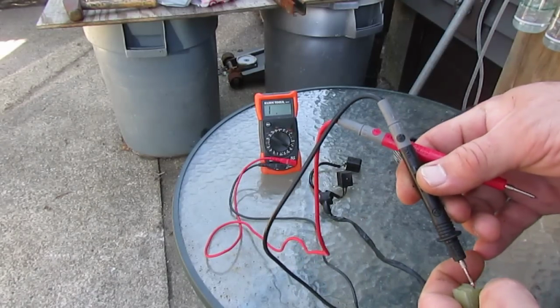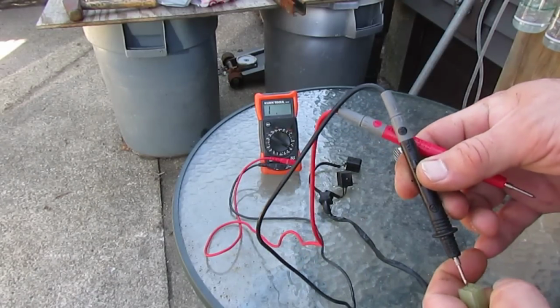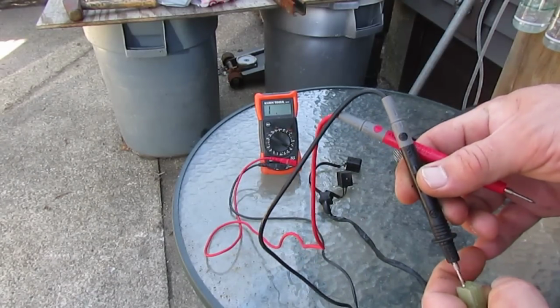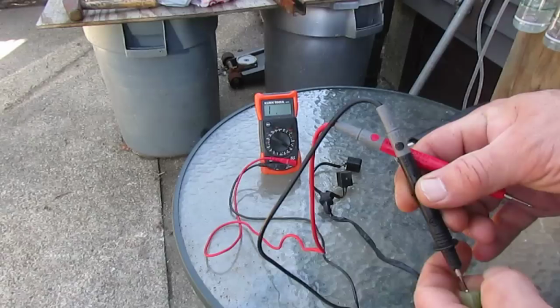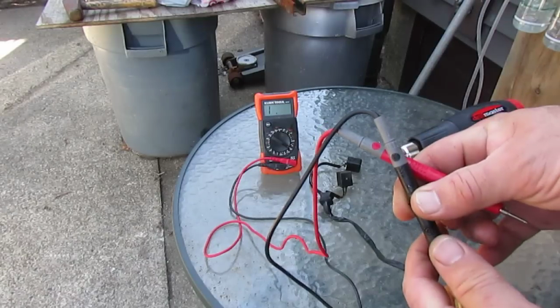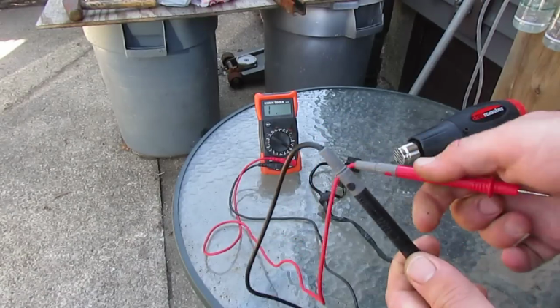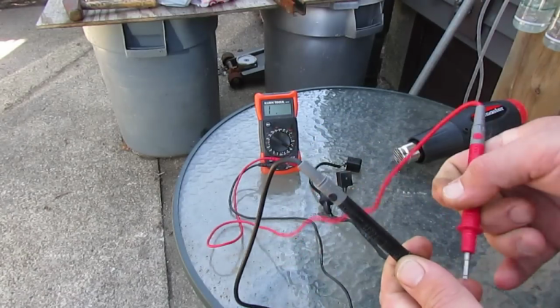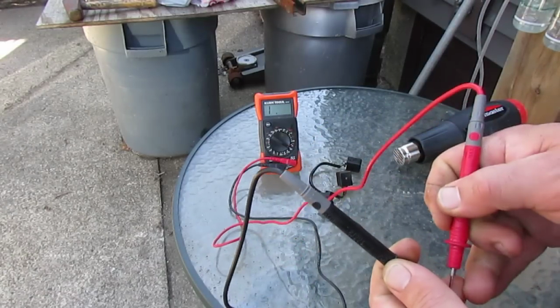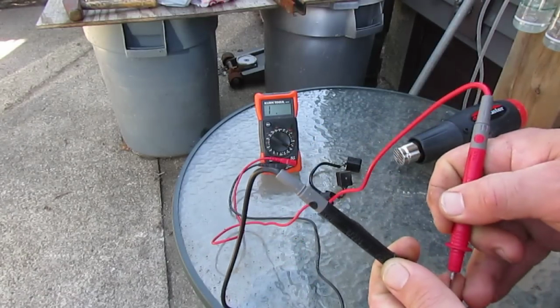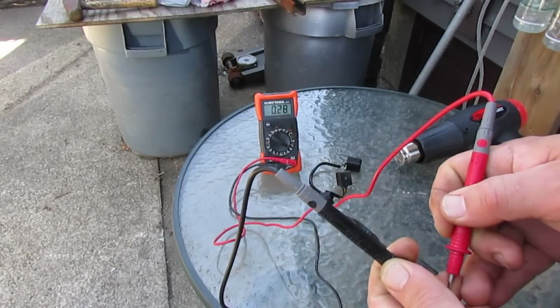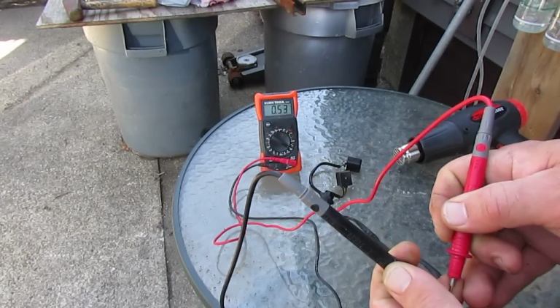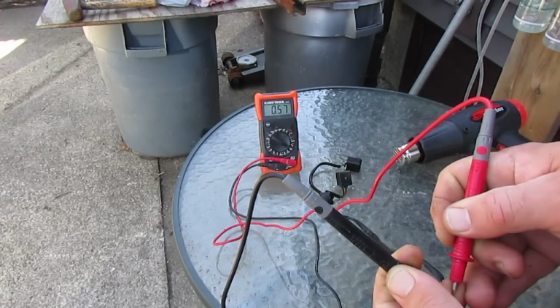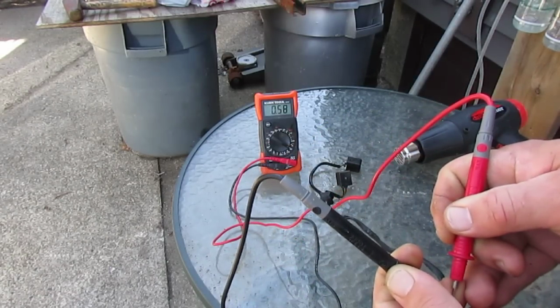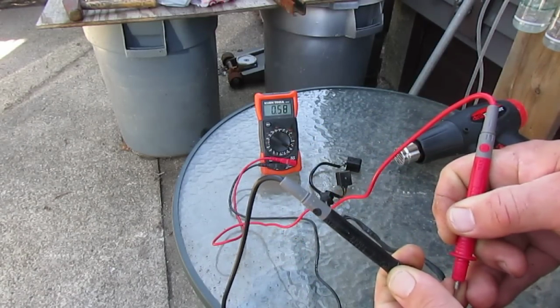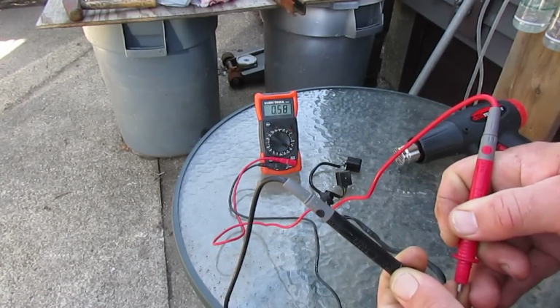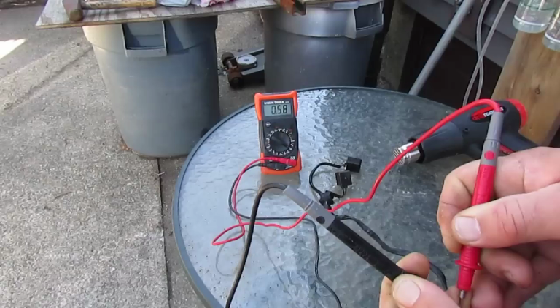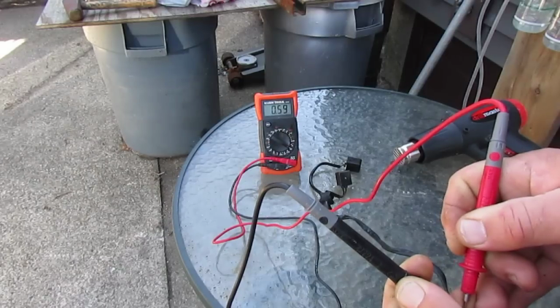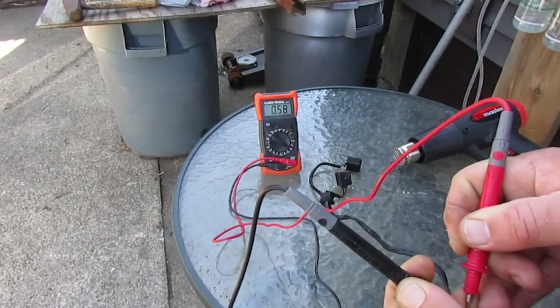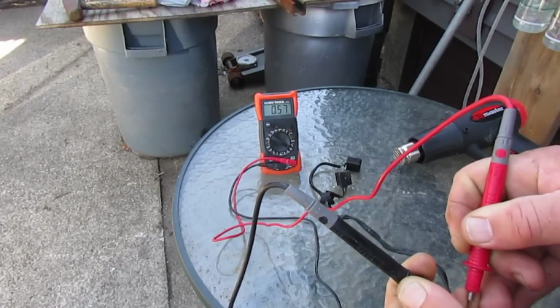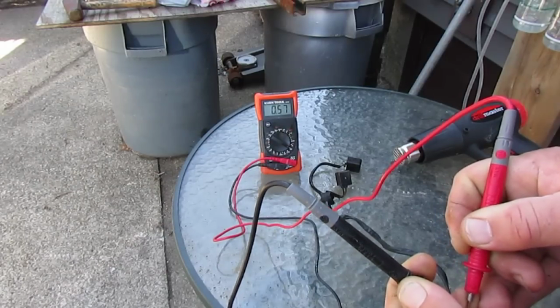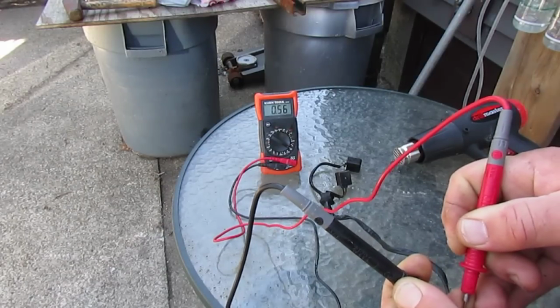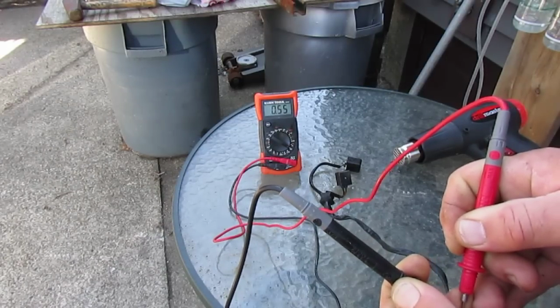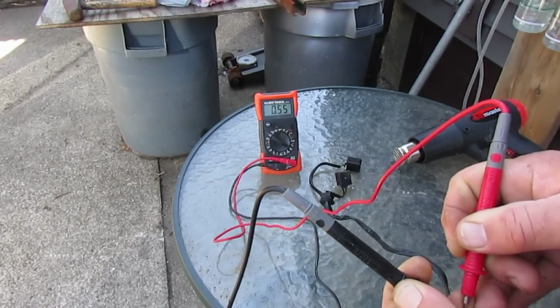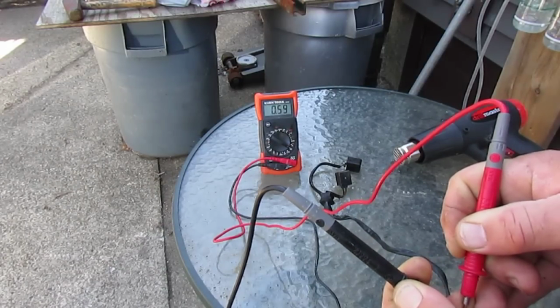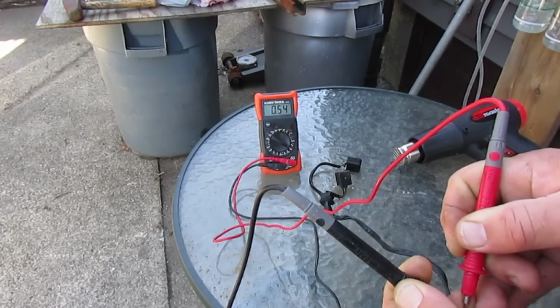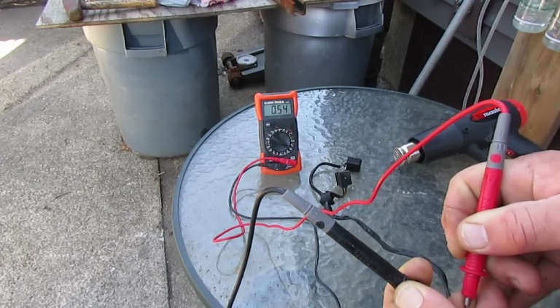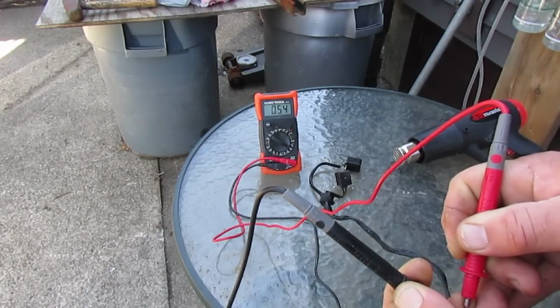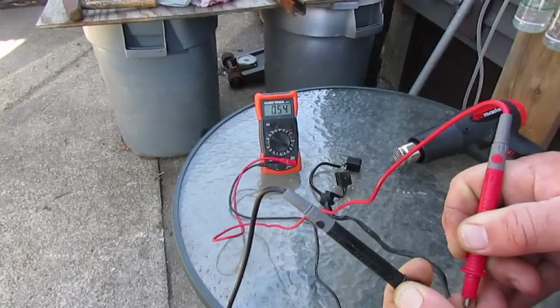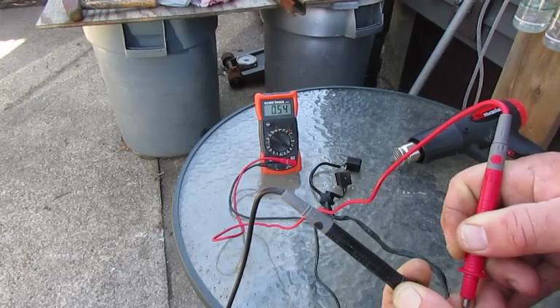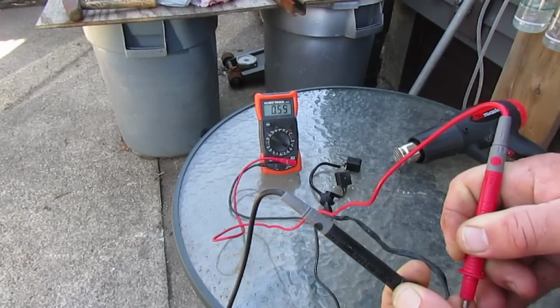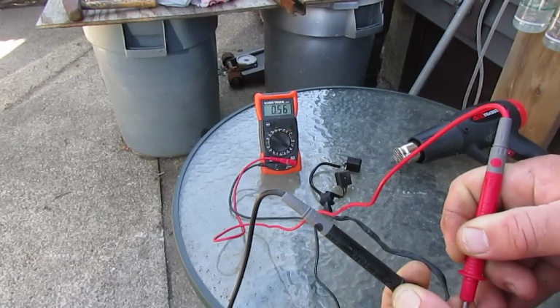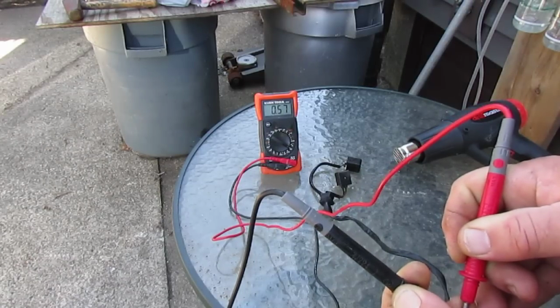Unfortunately this is a somewhat expensive fix — about a hundred bucks for a new set of these. You'll see the reading climb once it gets a little hot.